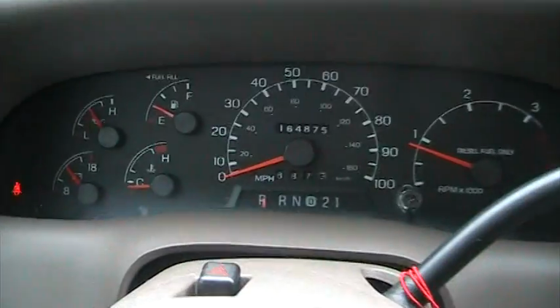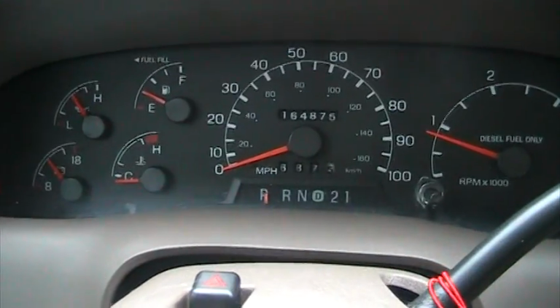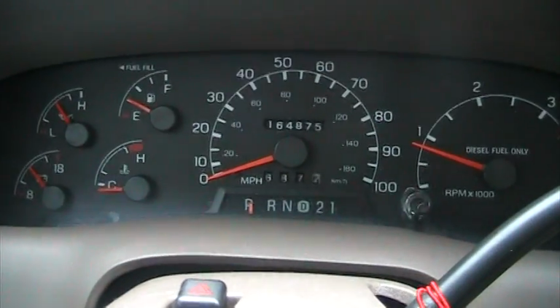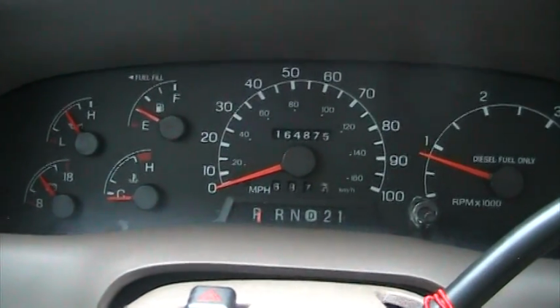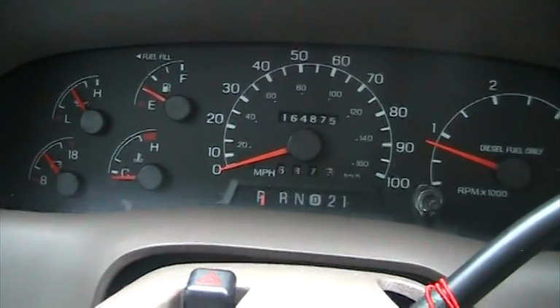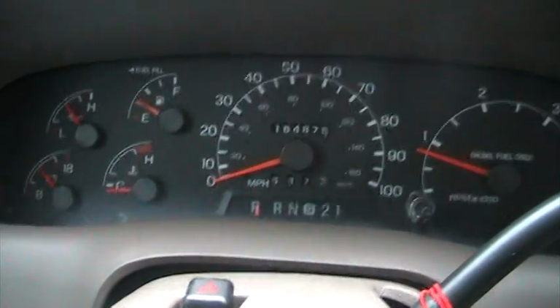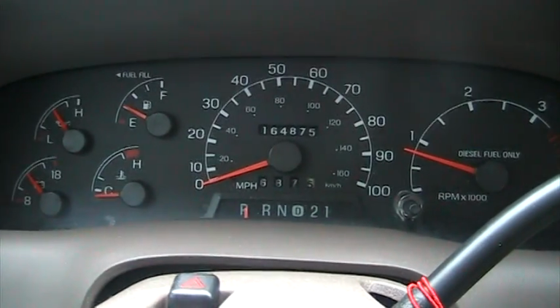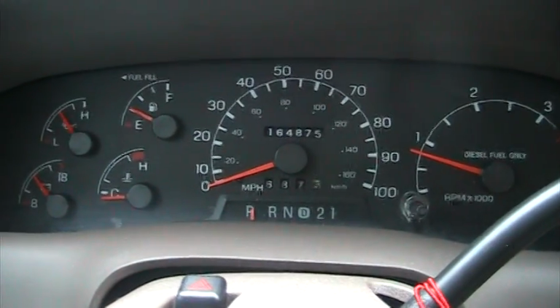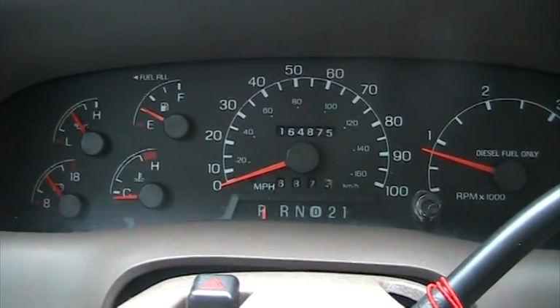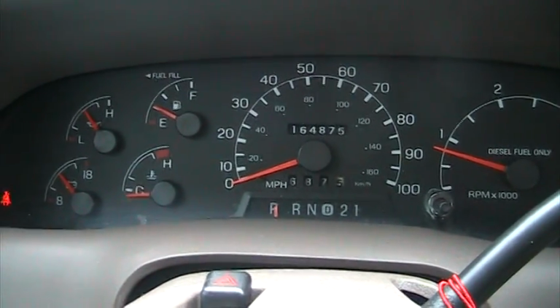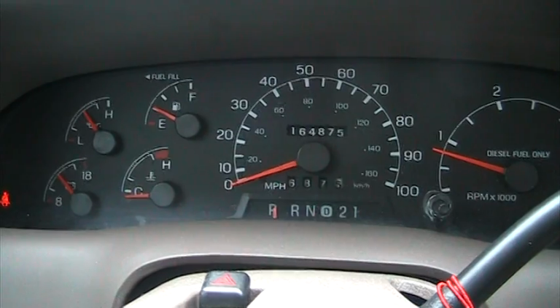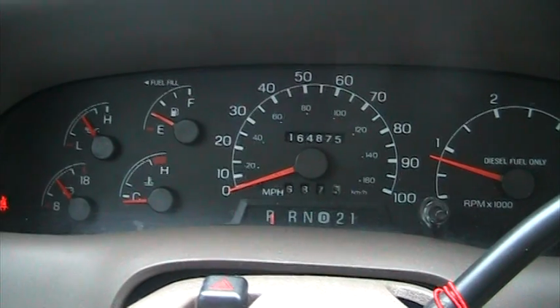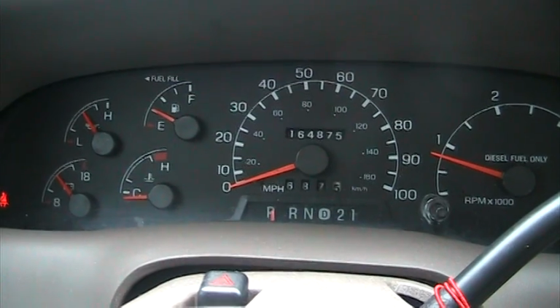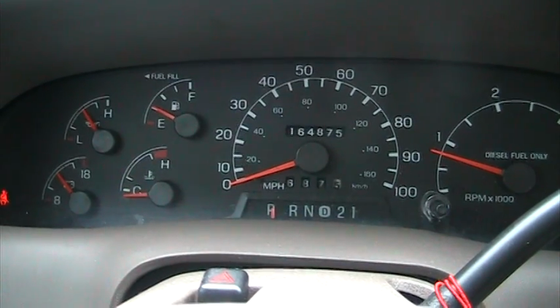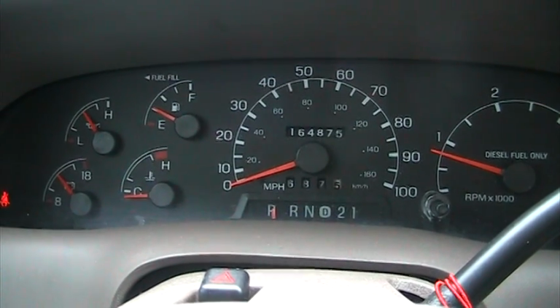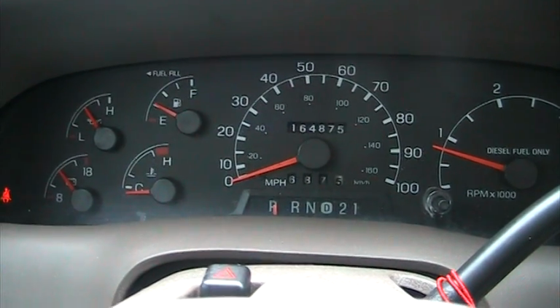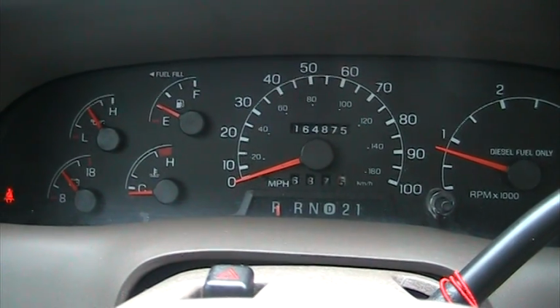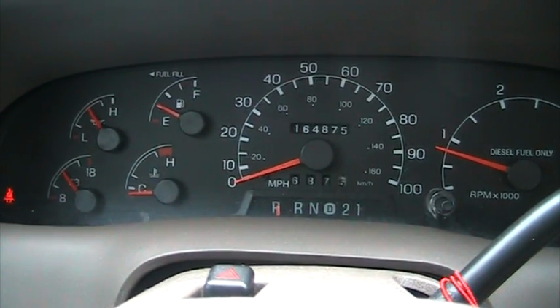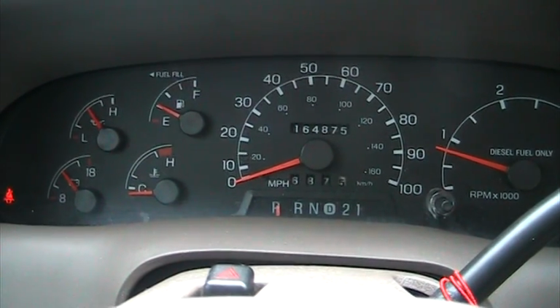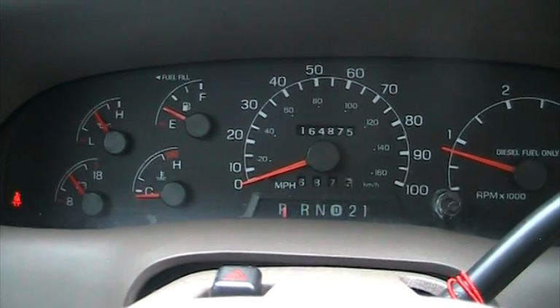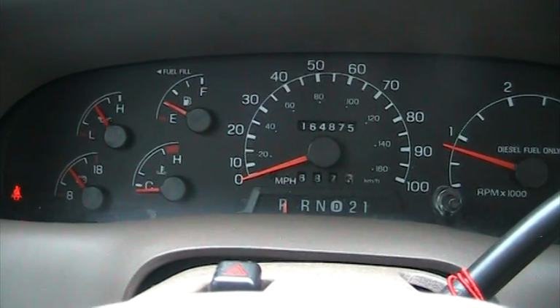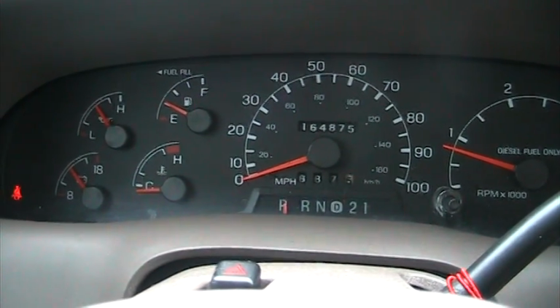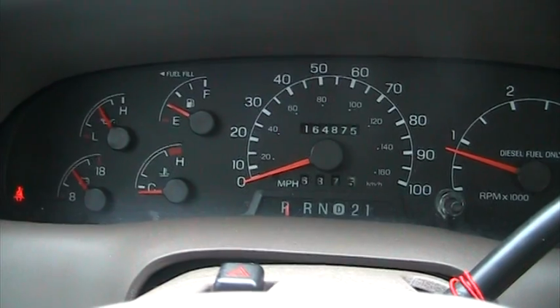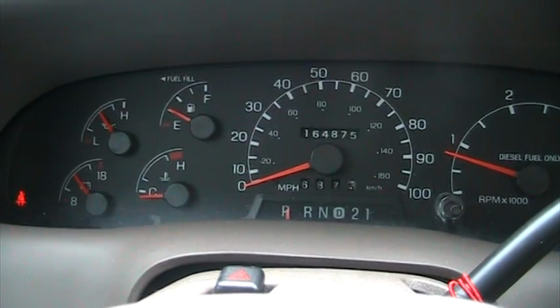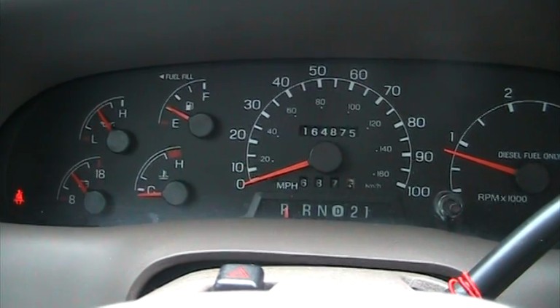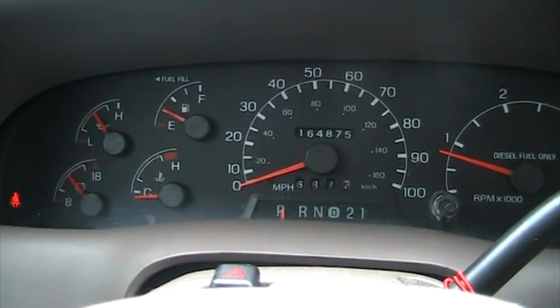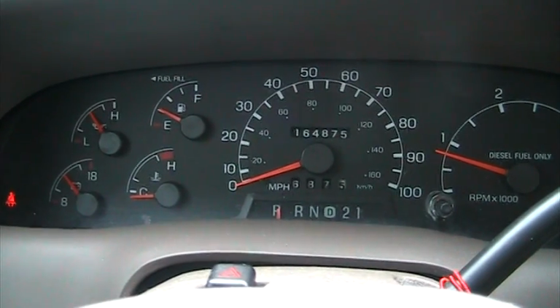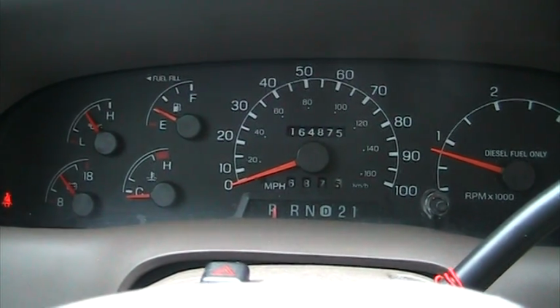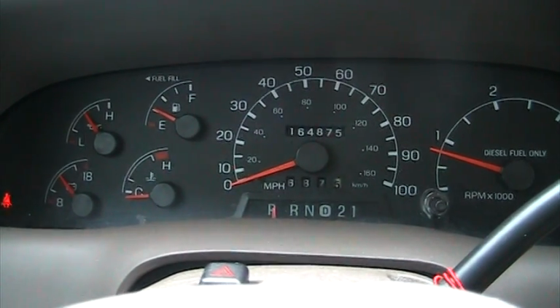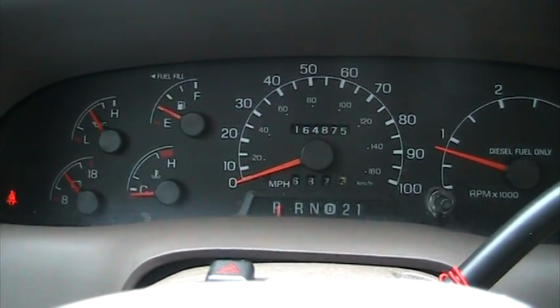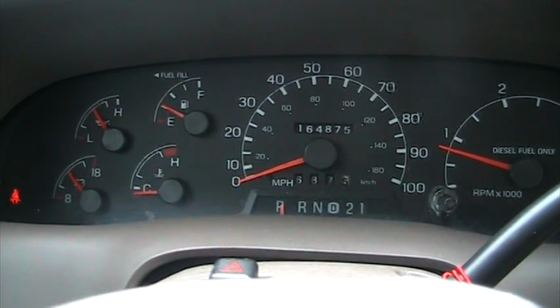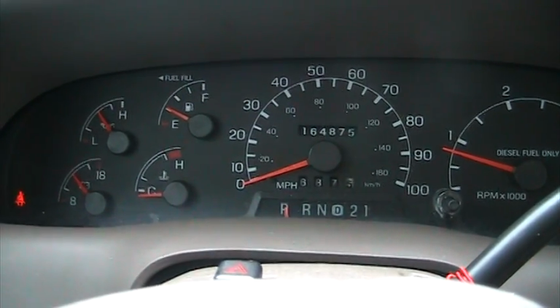It's got 164,000 miles. But looking at the truck inside and out, the outside looks like a 15,000 to 20,000 mile truck — absolutely beautiful. The interior of the truck is the exact same, very, very nice.